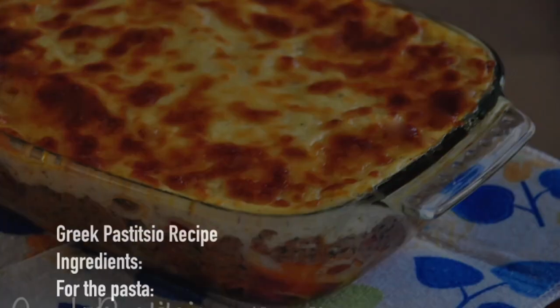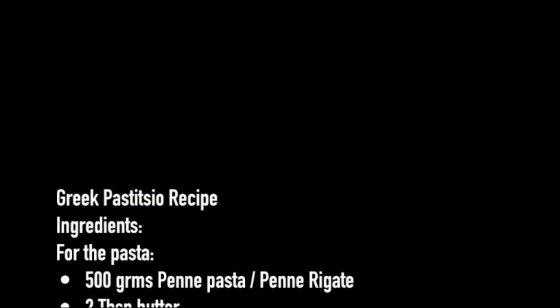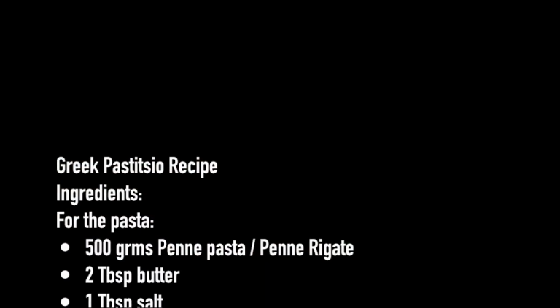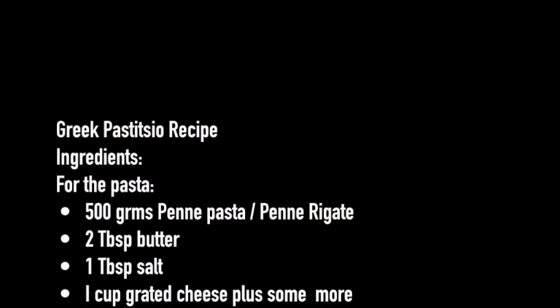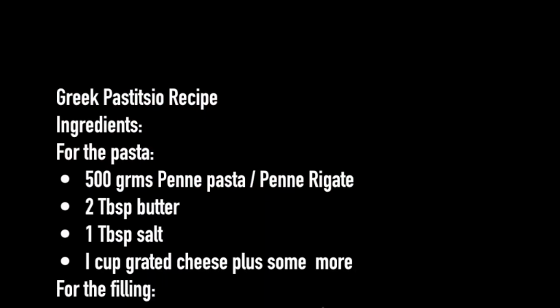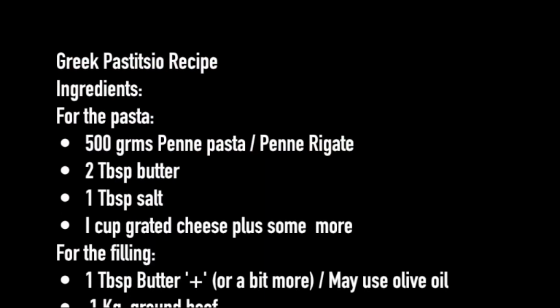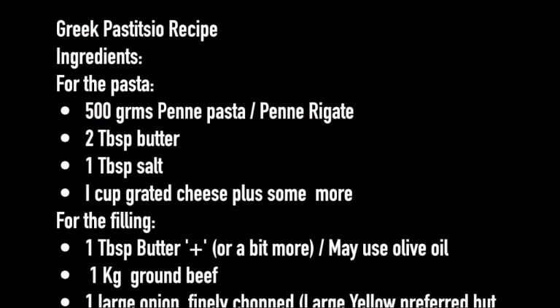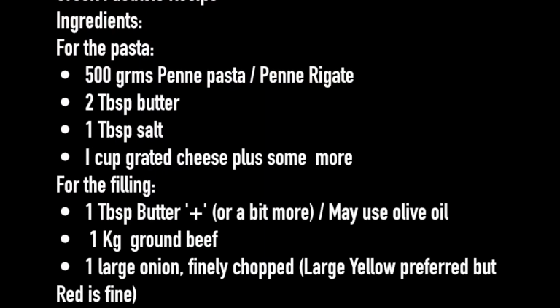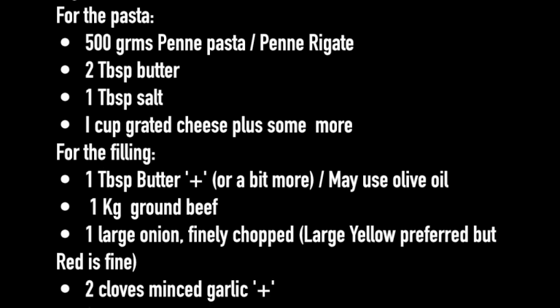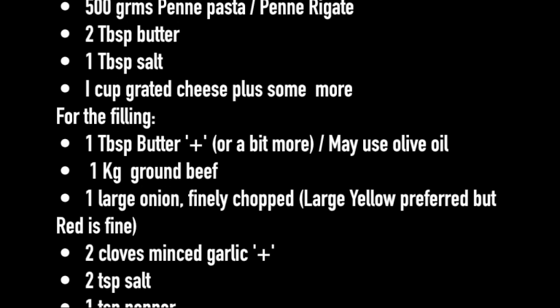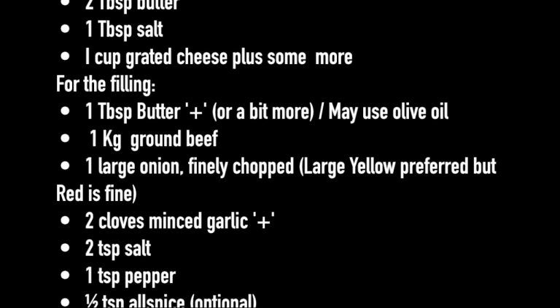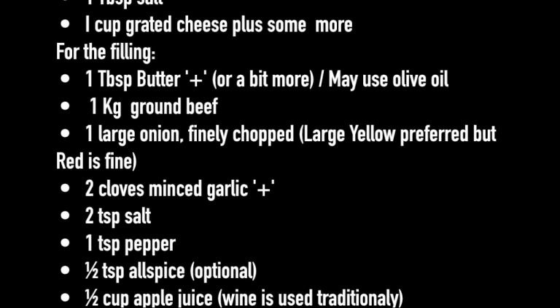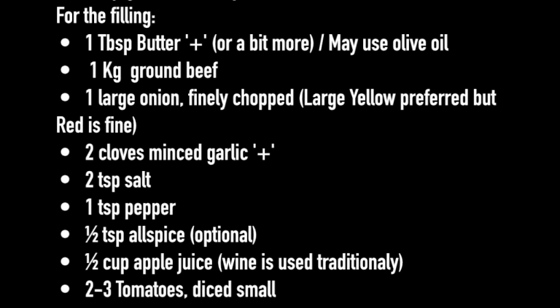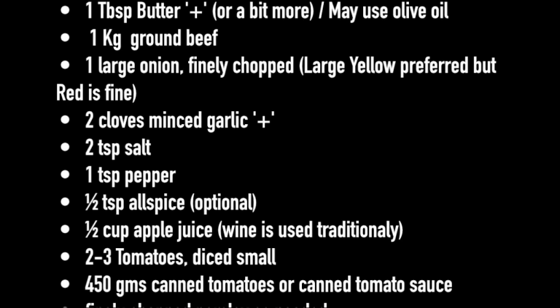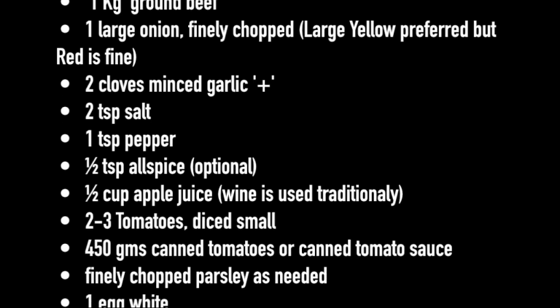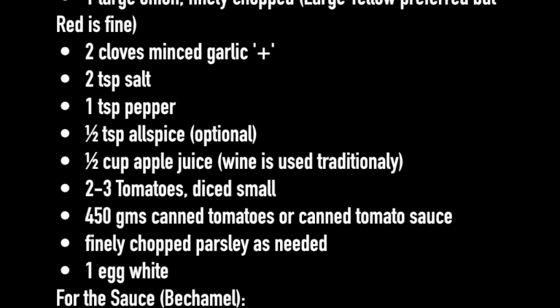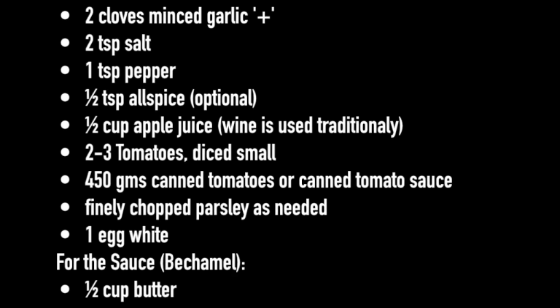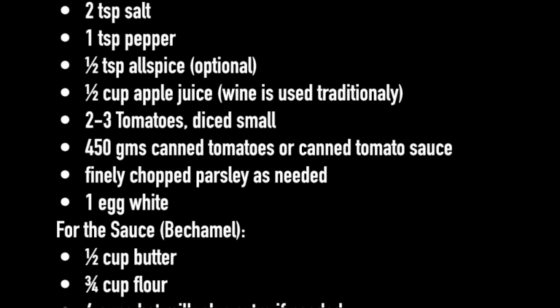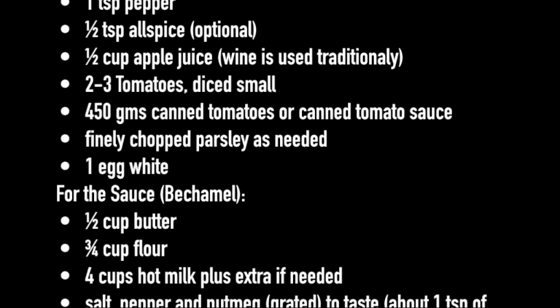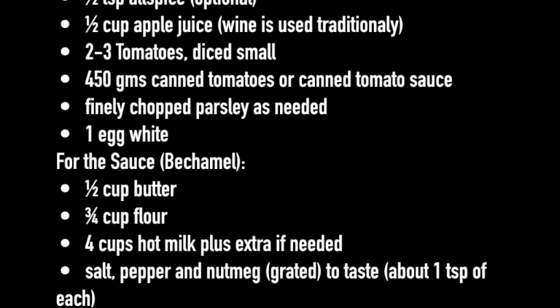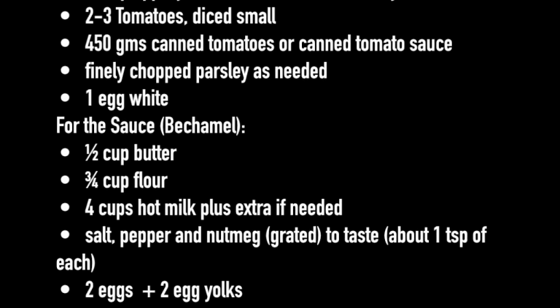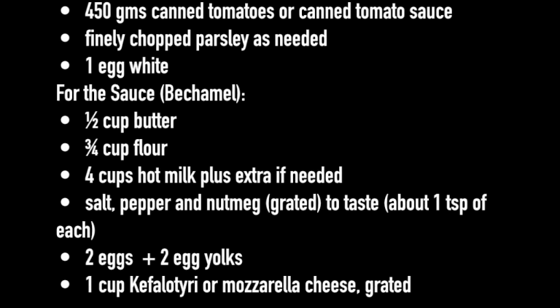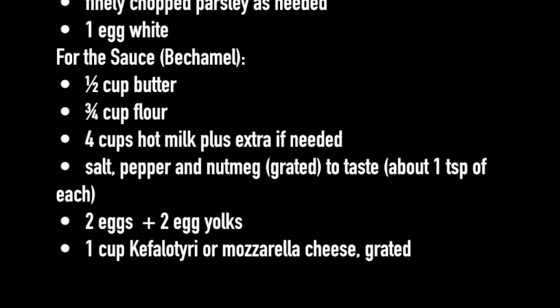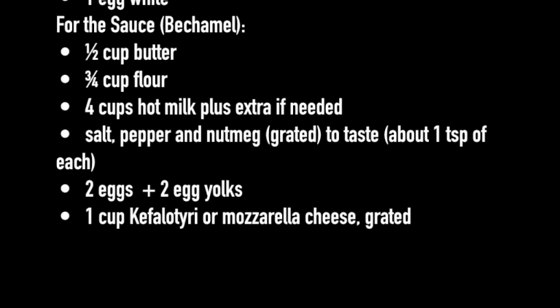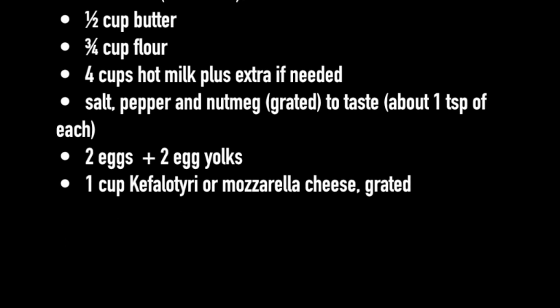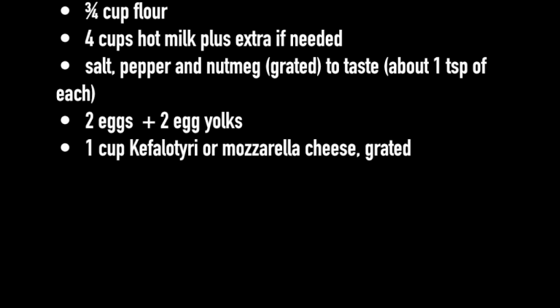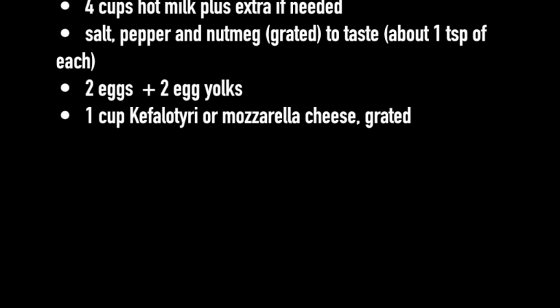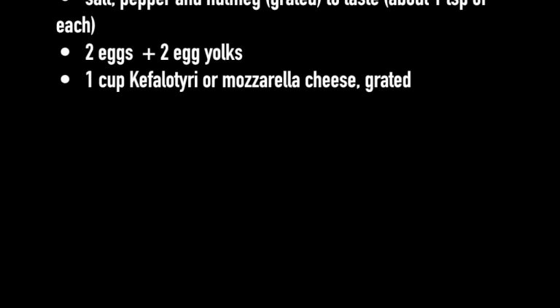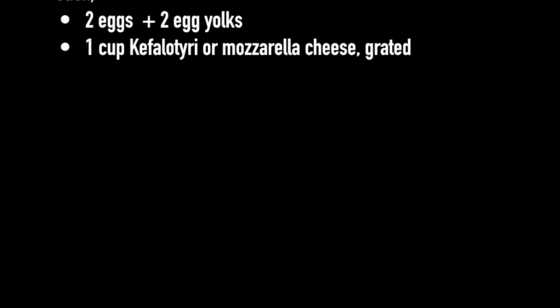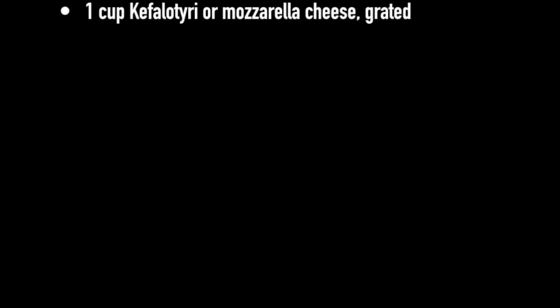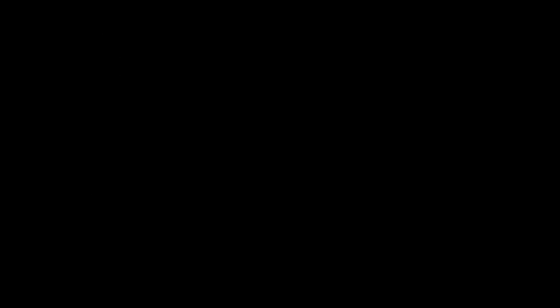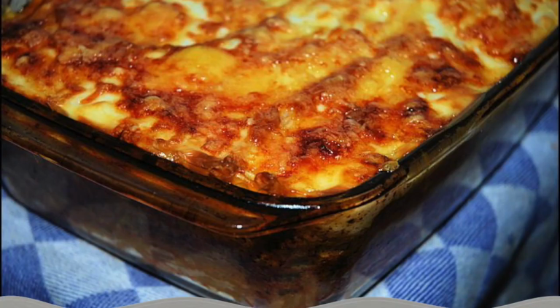Here's a quick list of the ingredients that you will need. For recipe details and accurate measurements, please visit the link in the description.